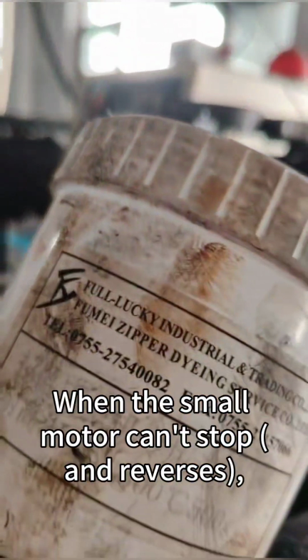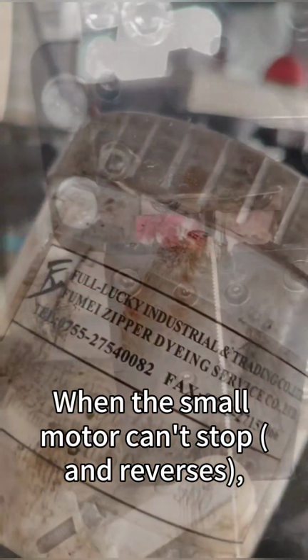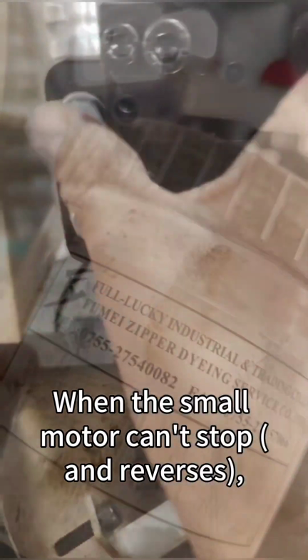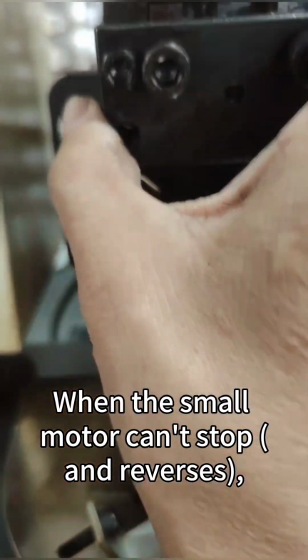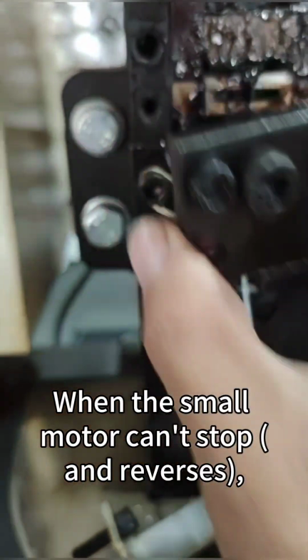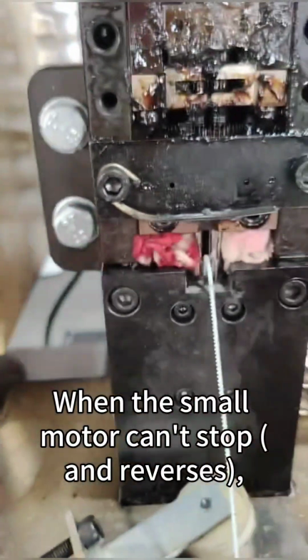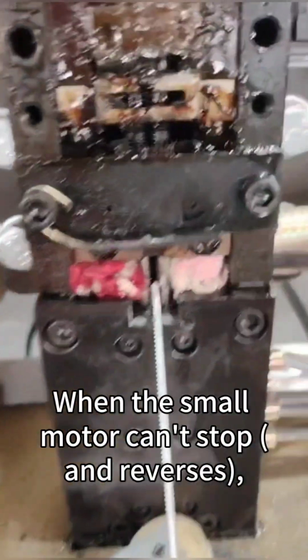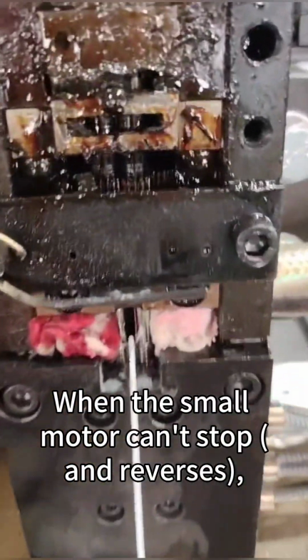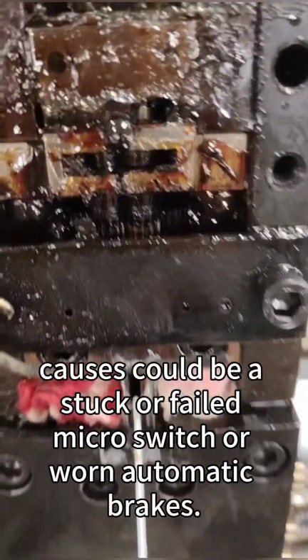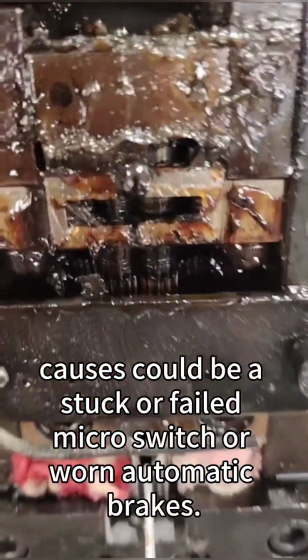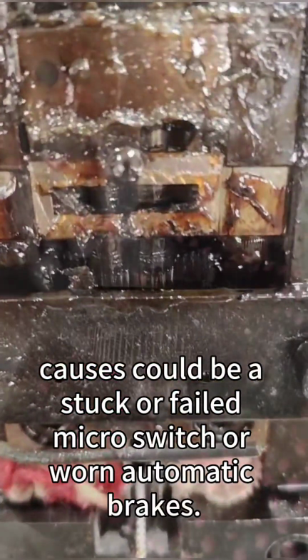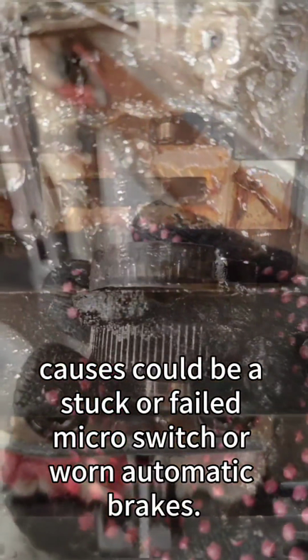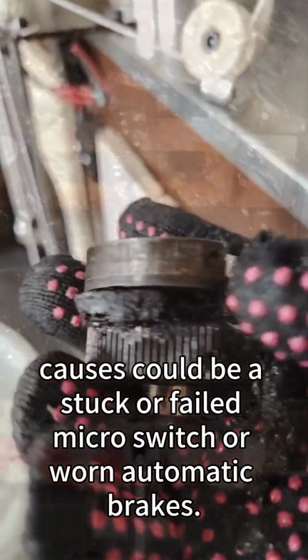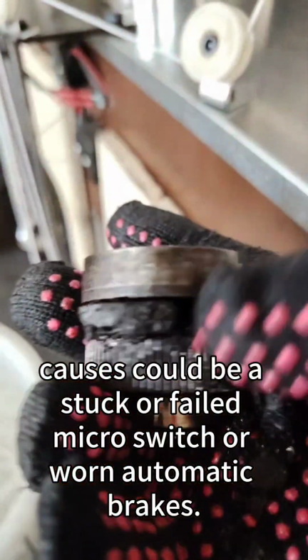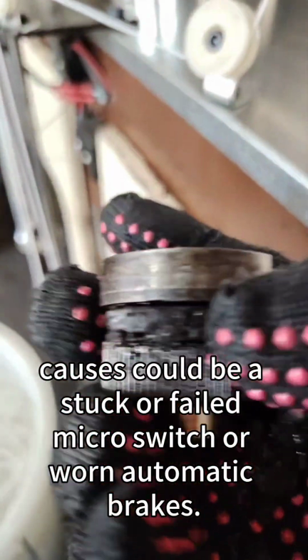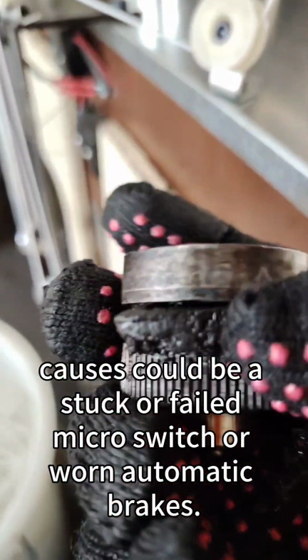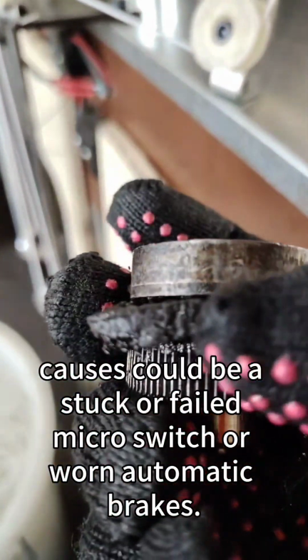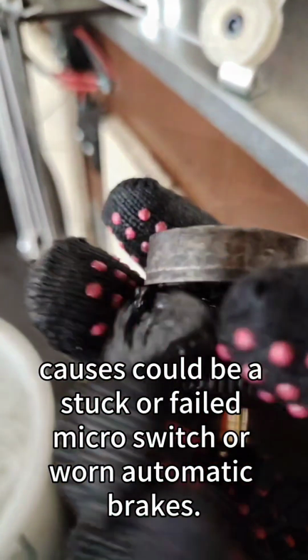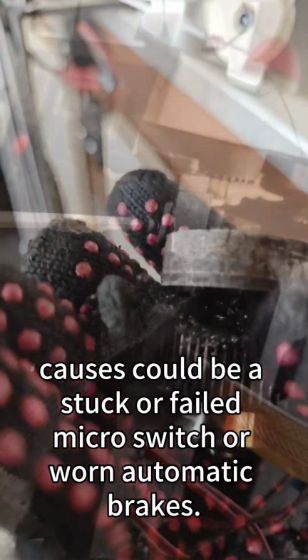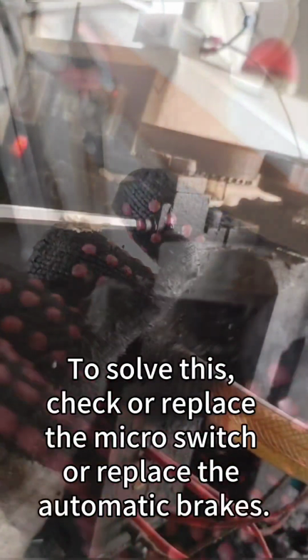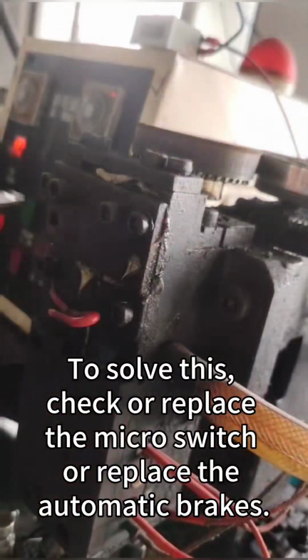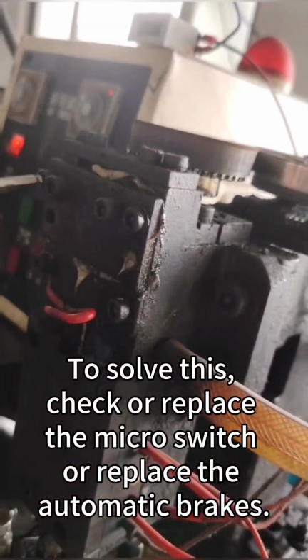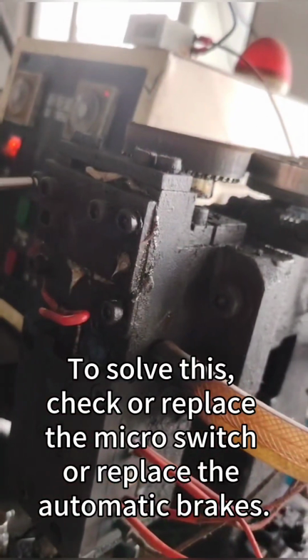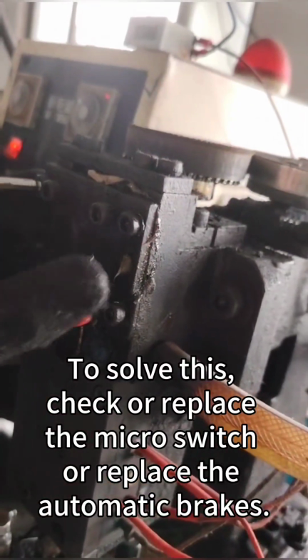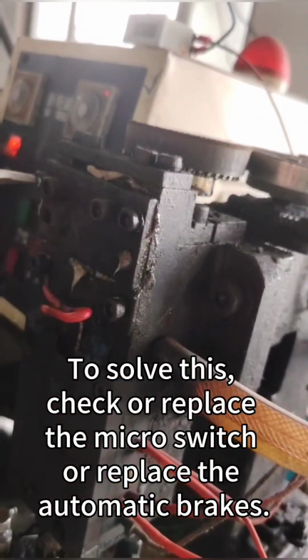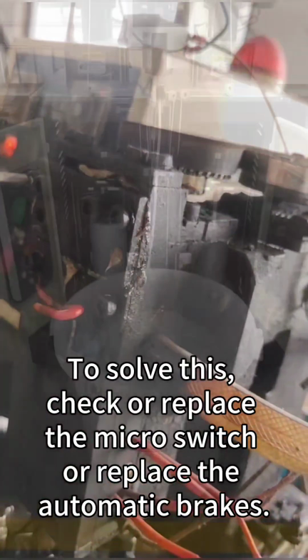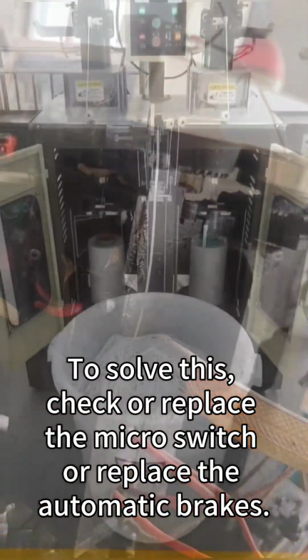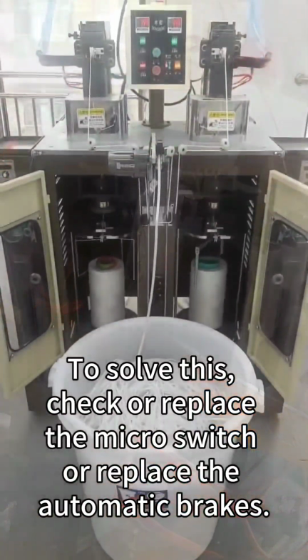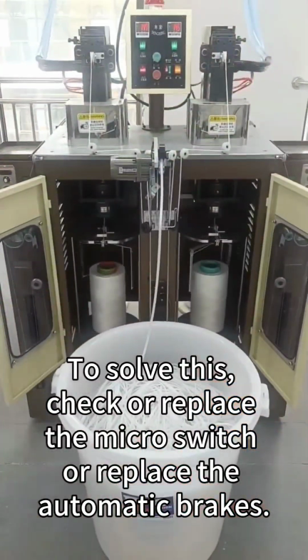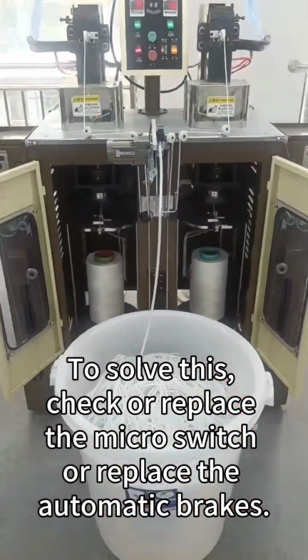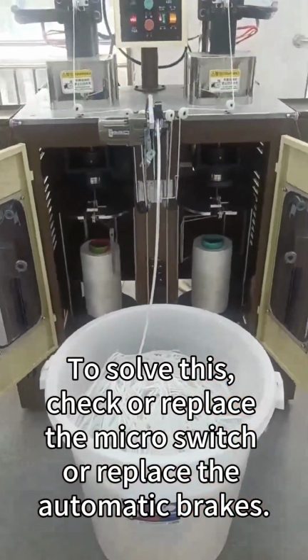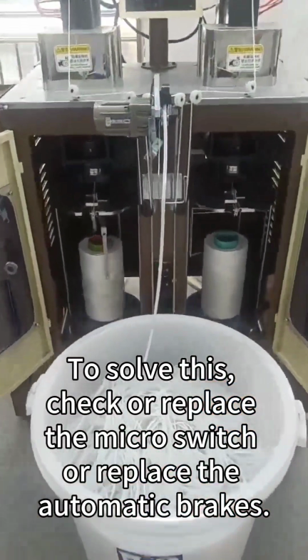When the small motor can't stop and reverses, causes could be a stuck or failed micro switch or worn automatic brakes. To solve this, check or replace the micro switch or replace the automatic brakes.